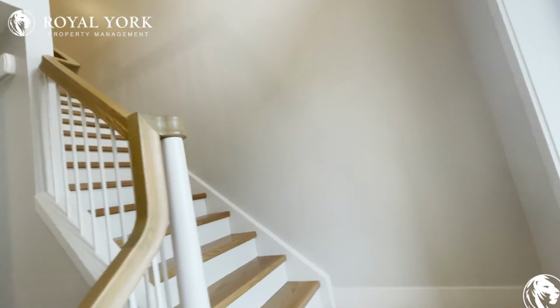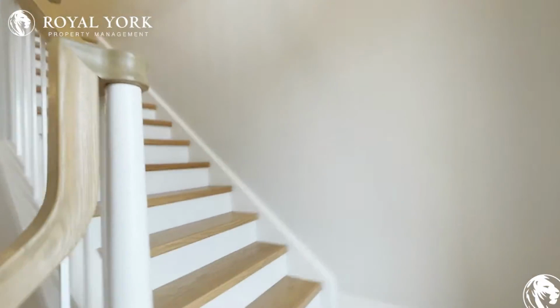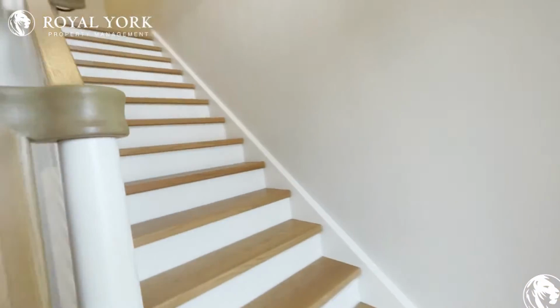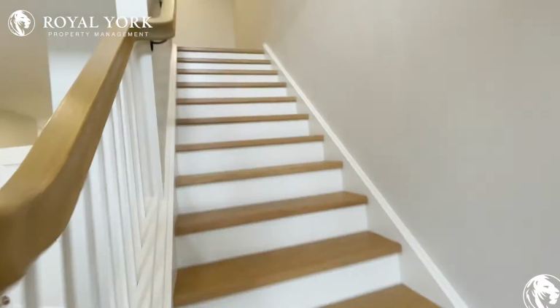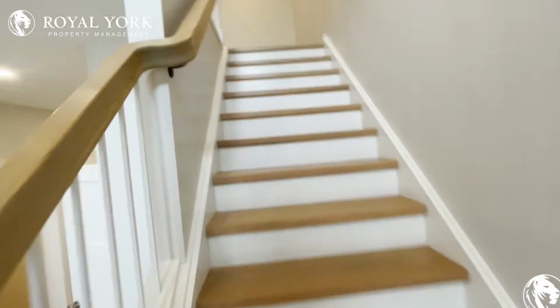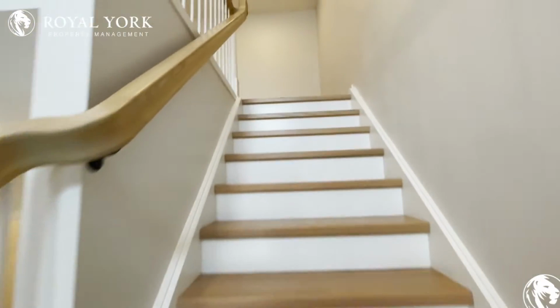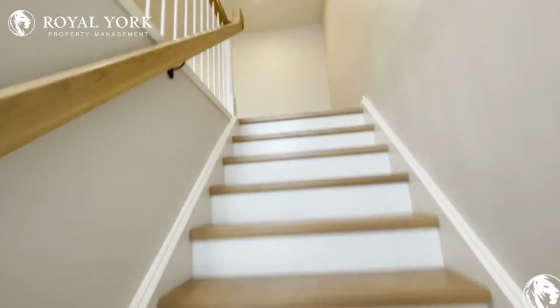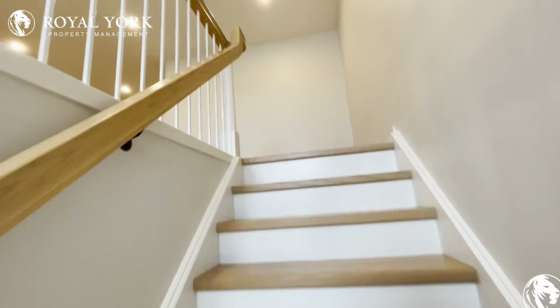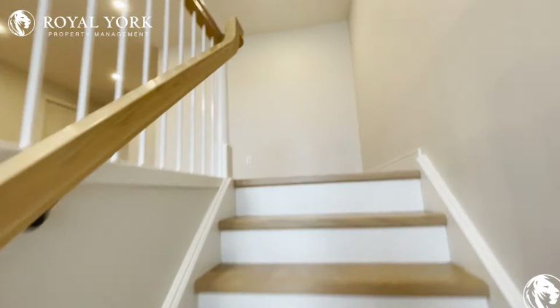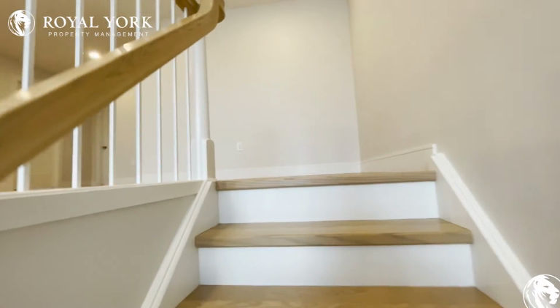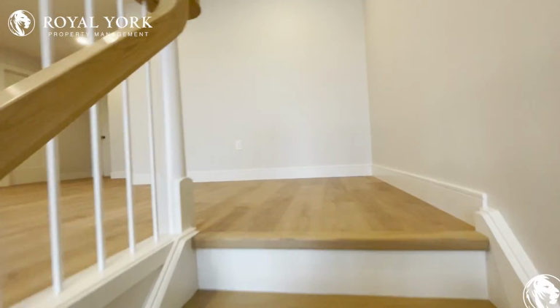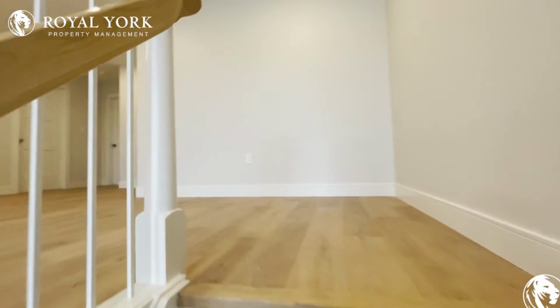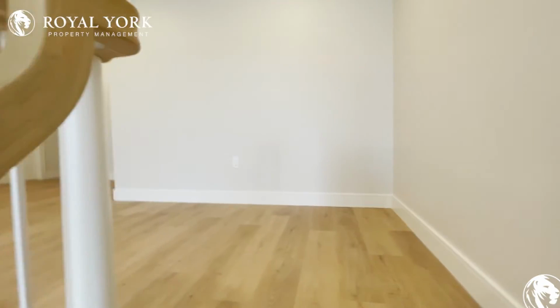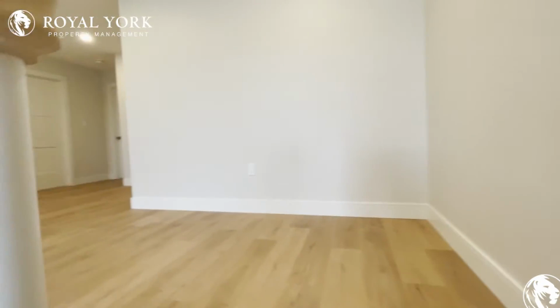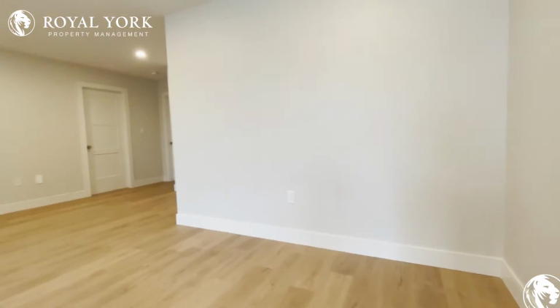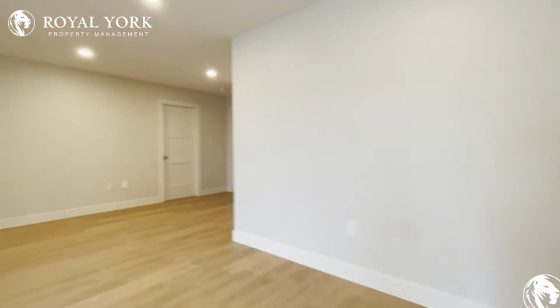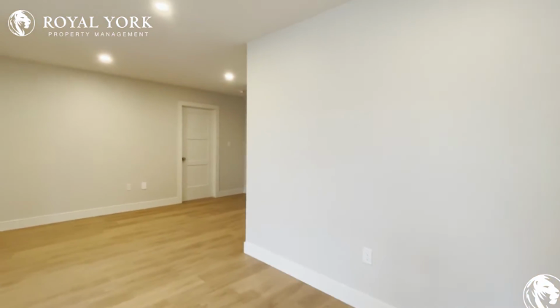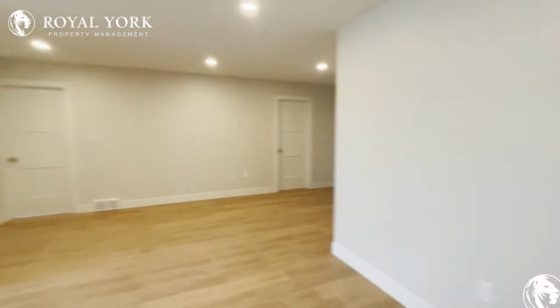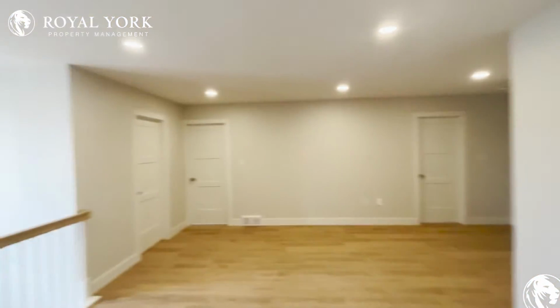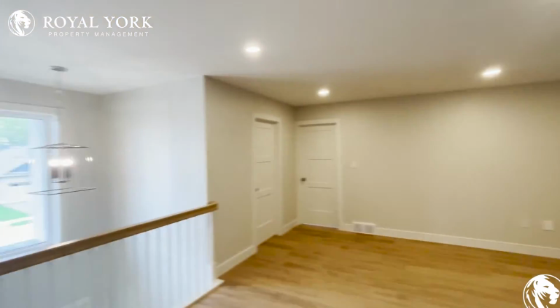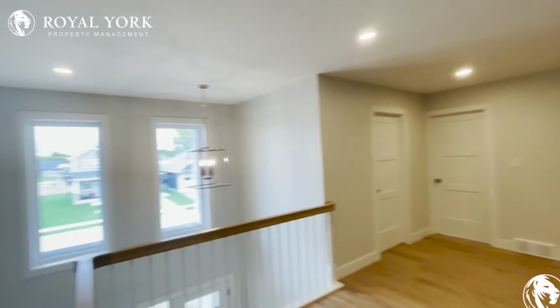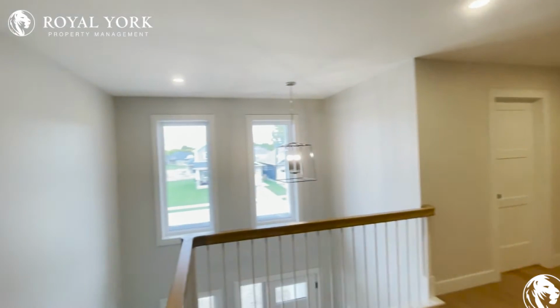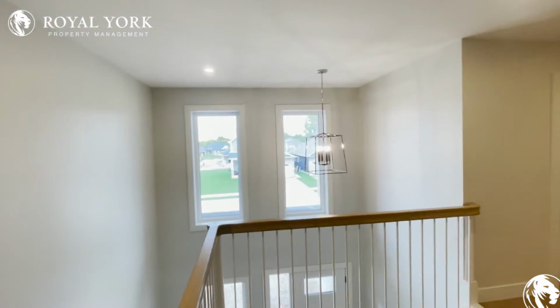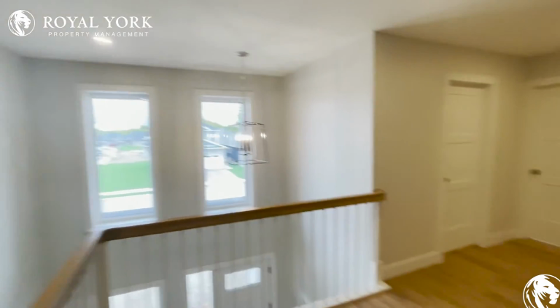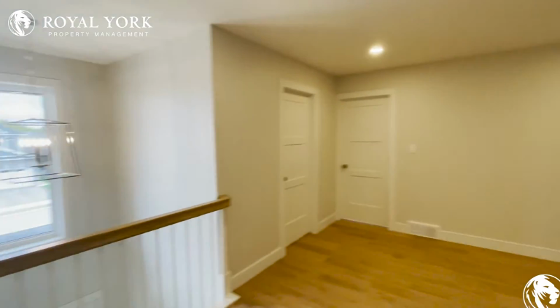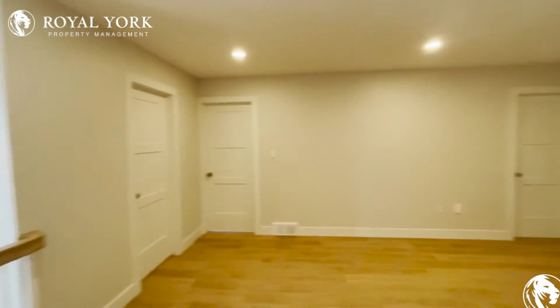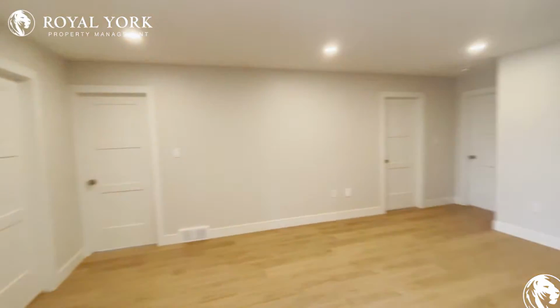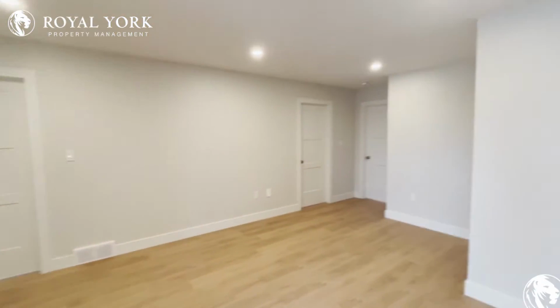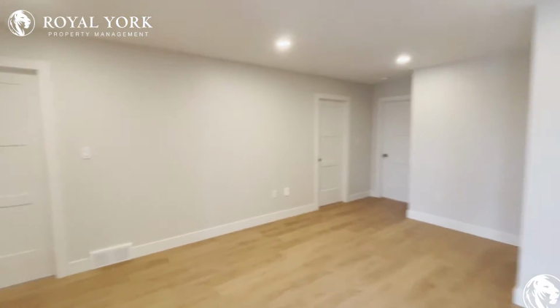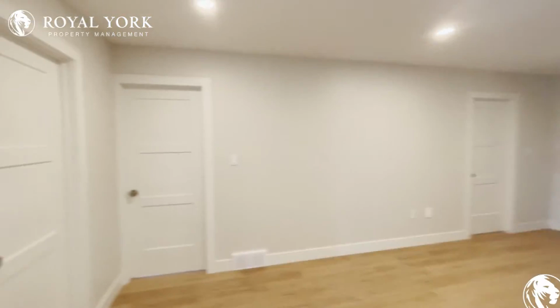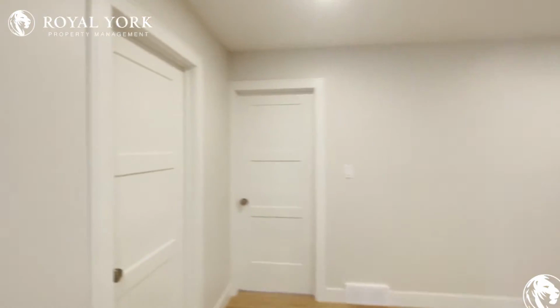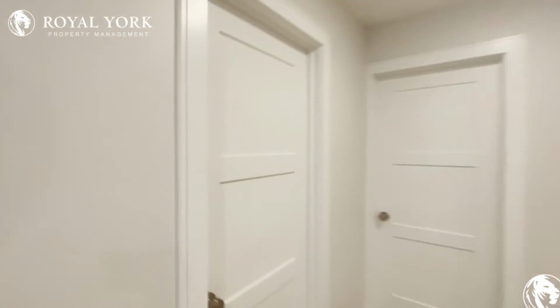Now let's go up and take a look at the bedrooms. Heading up our gorgeous hardwood floor staircase with a great railing, and coming into our beautiful living area.